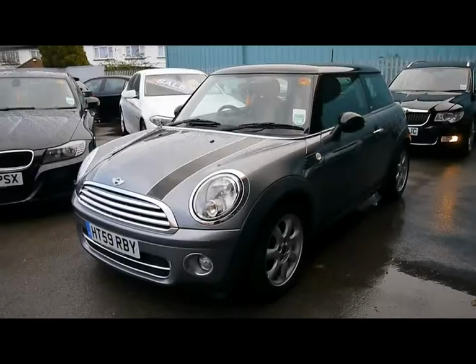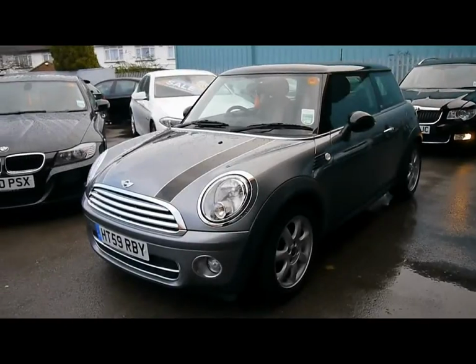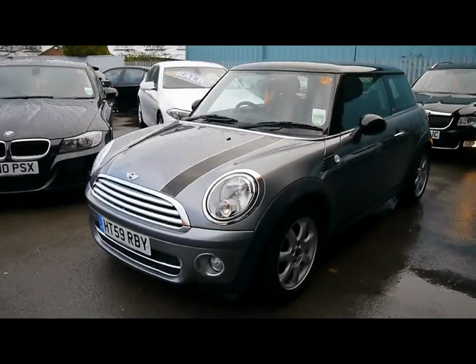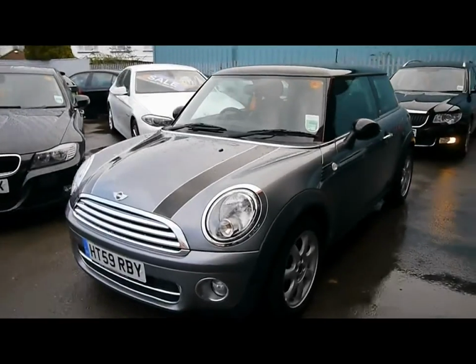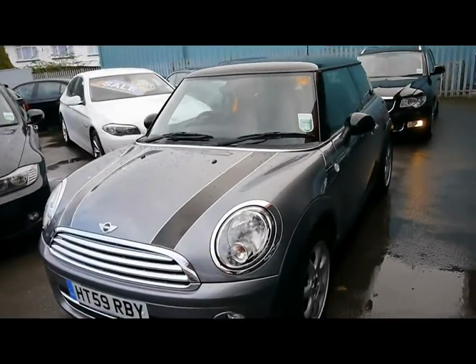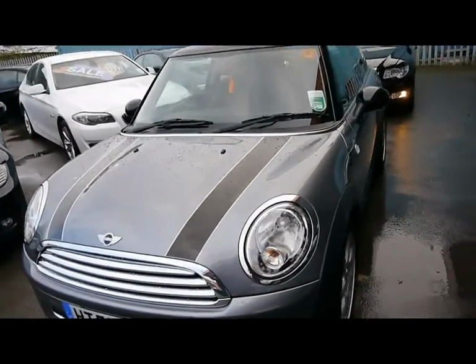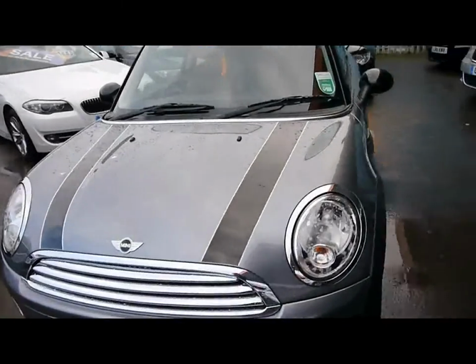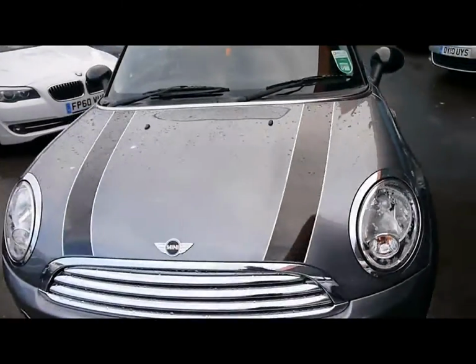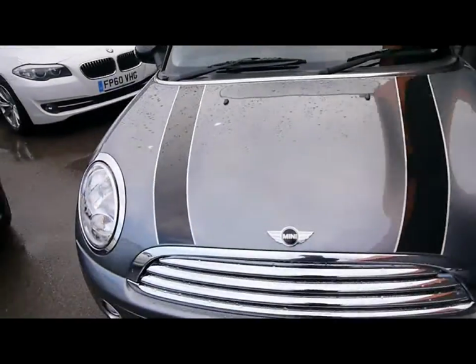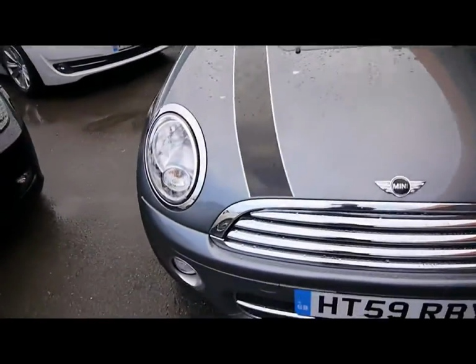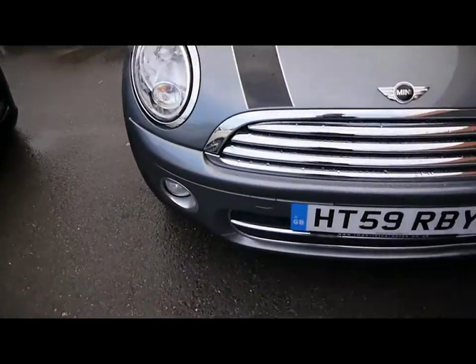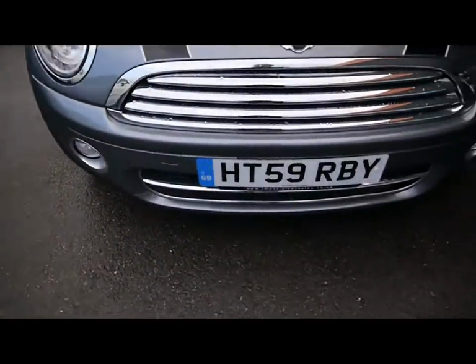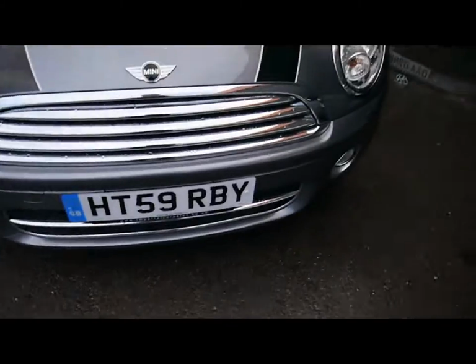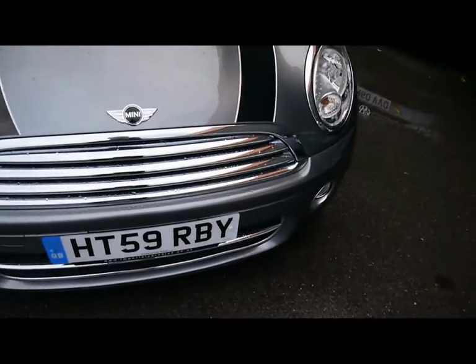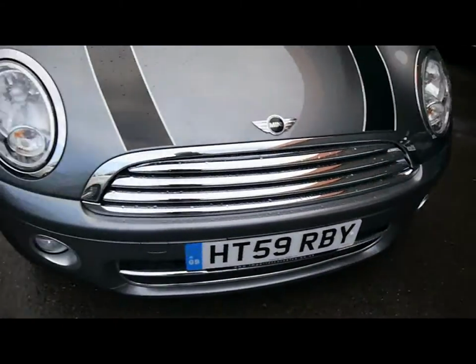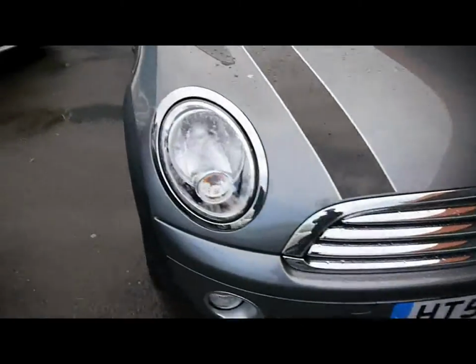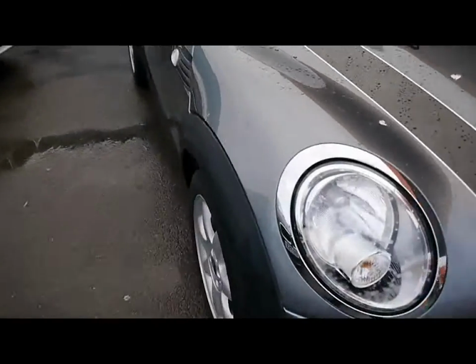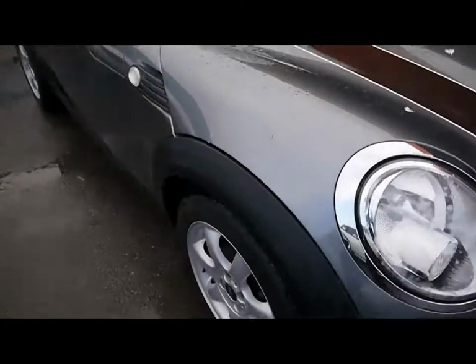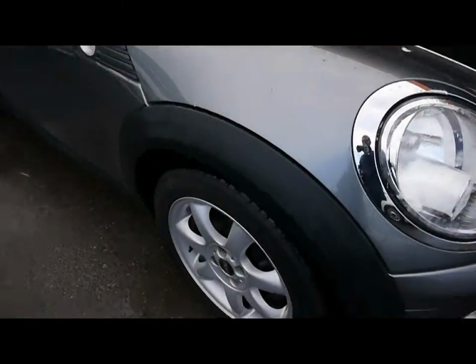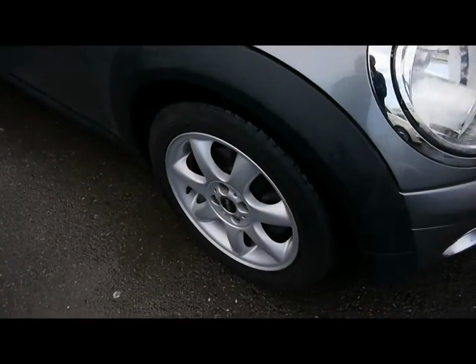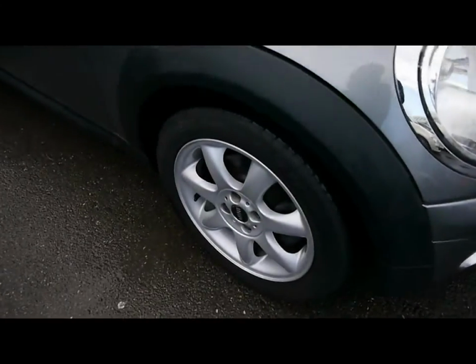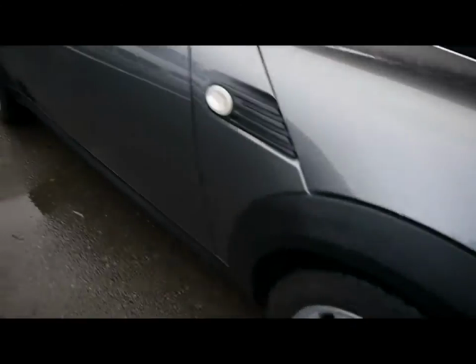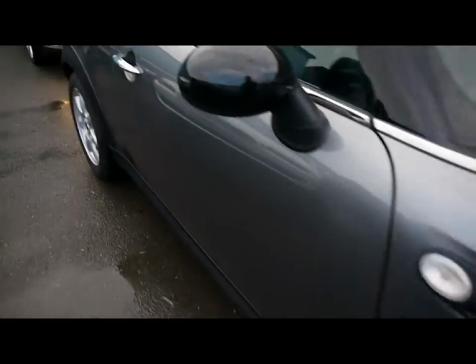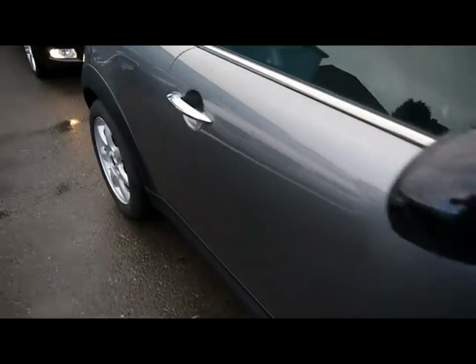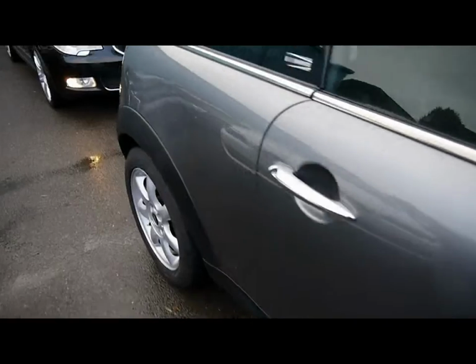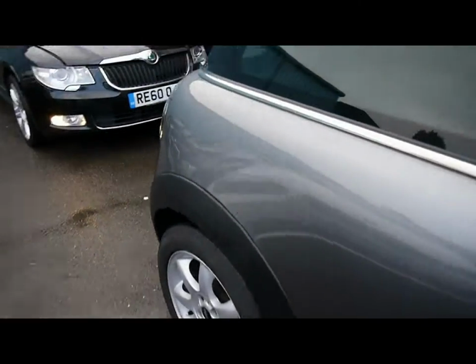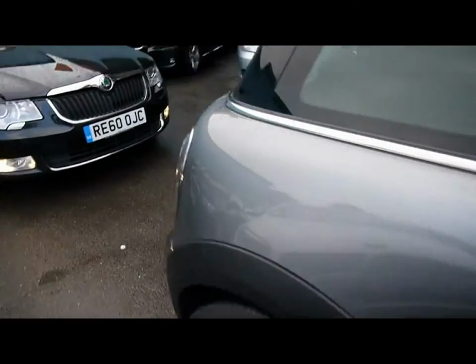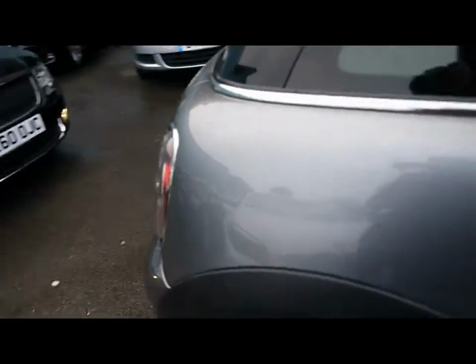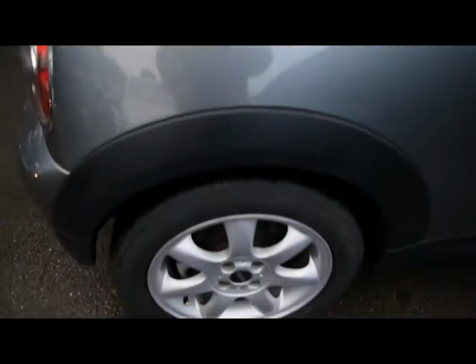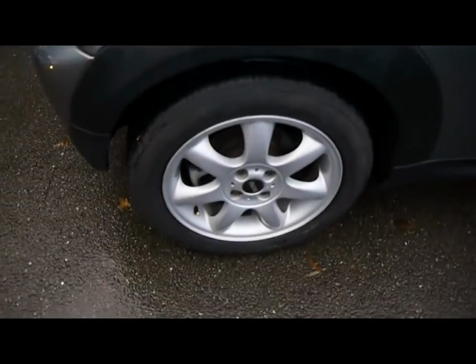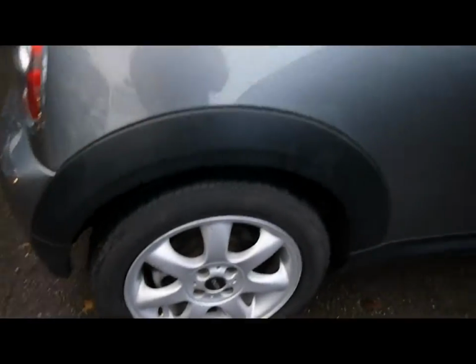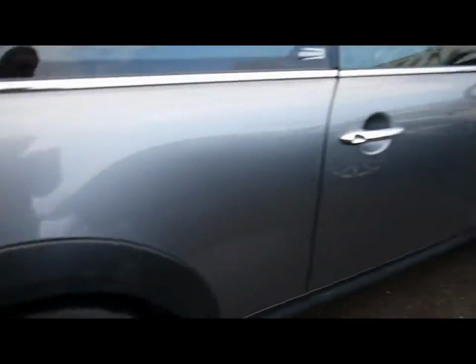Welcome to Imperial Cars. Today we have a 59 plate Mini to show you, finished in metallic grey — a three-door hatchback. We're going to take you around the car so you can get a better idea of the condition and certain features of the vehicle.